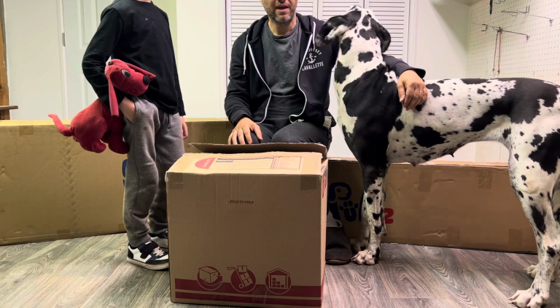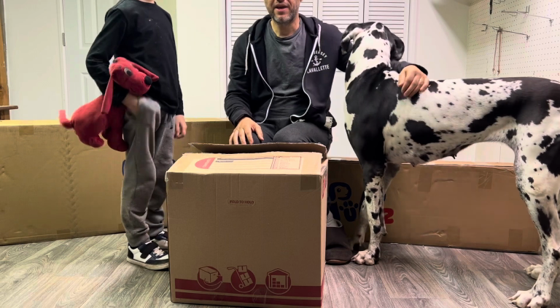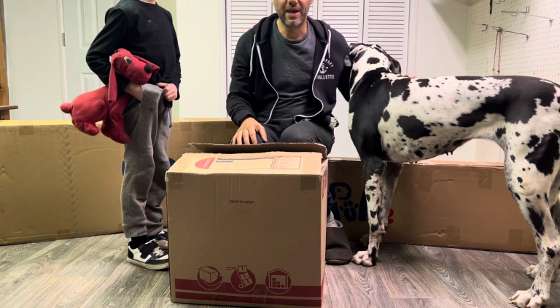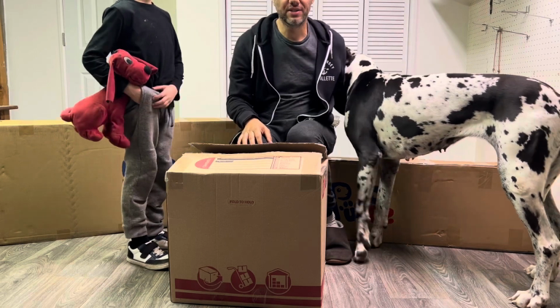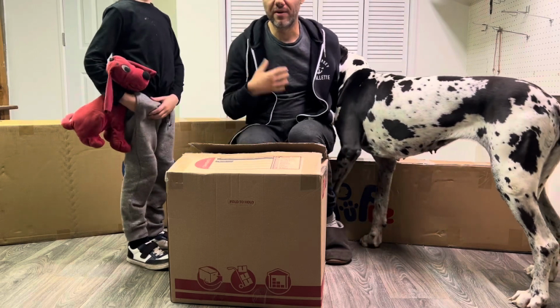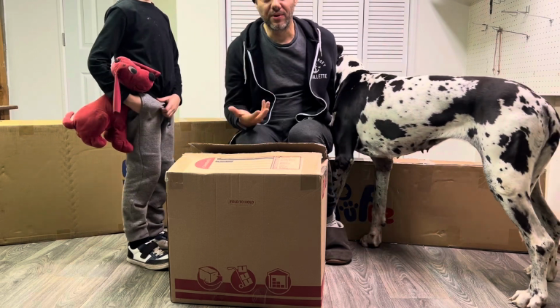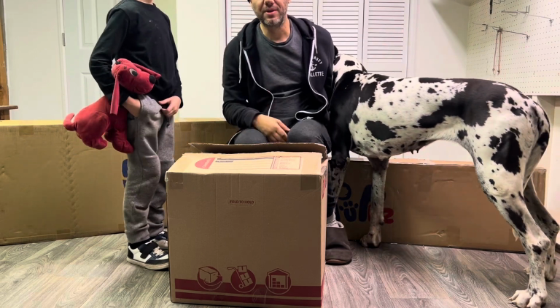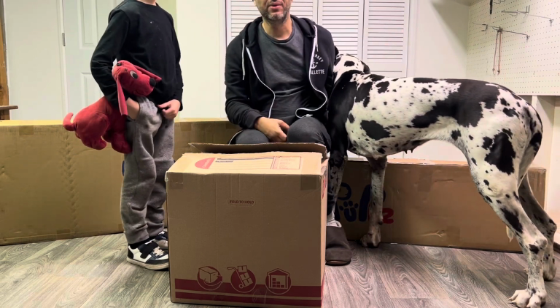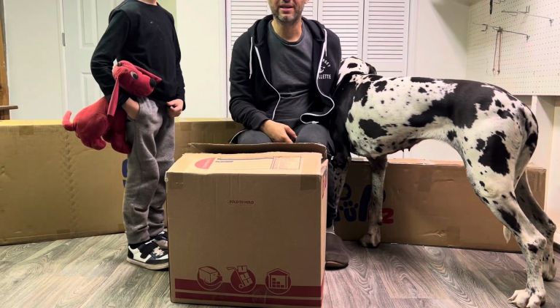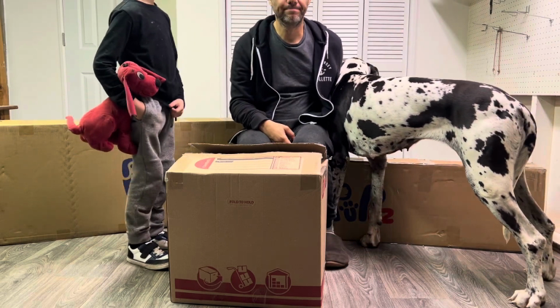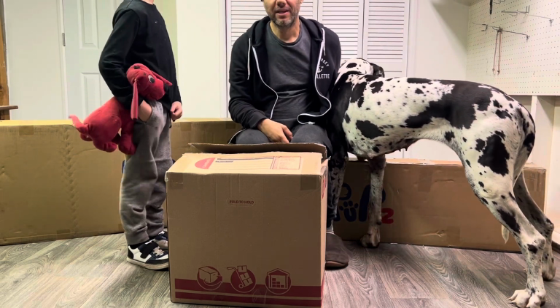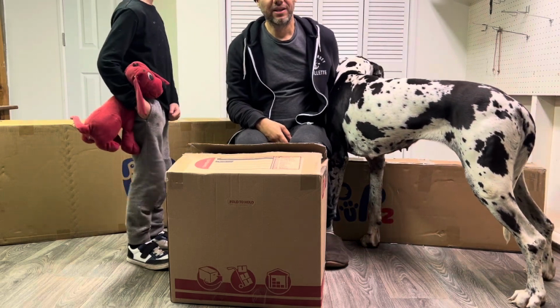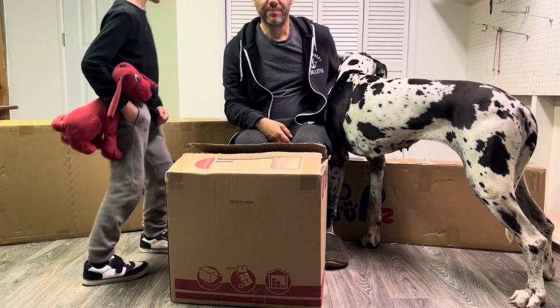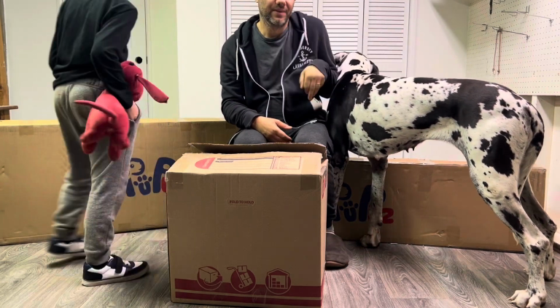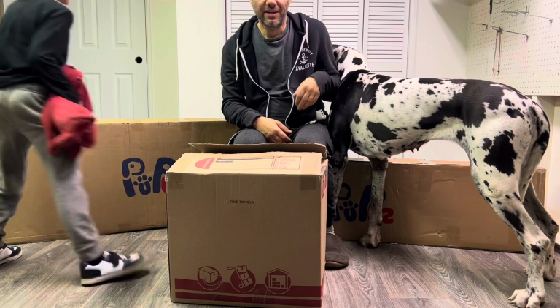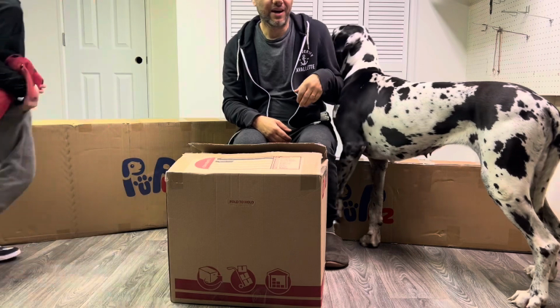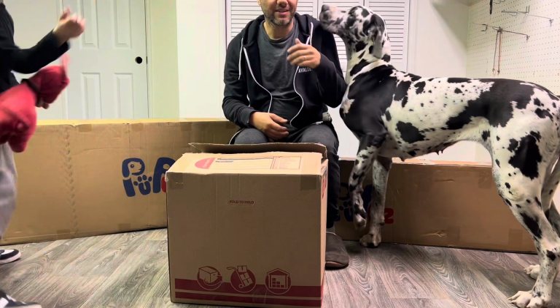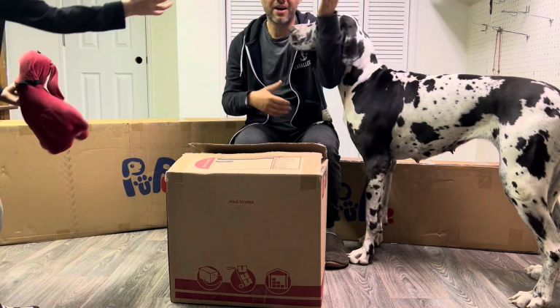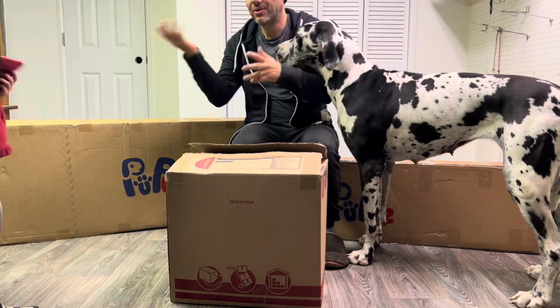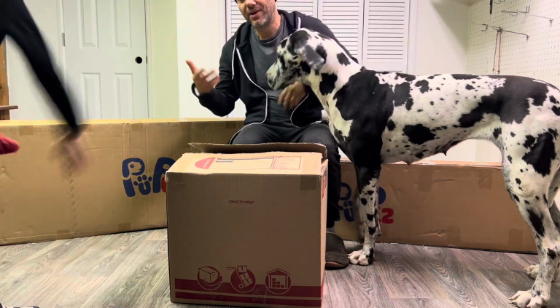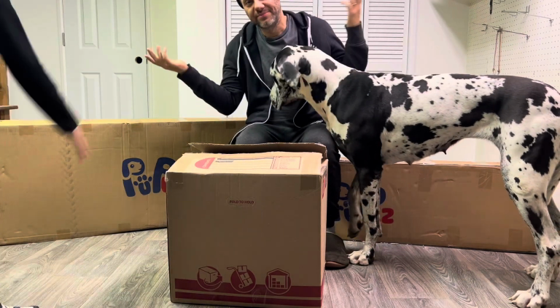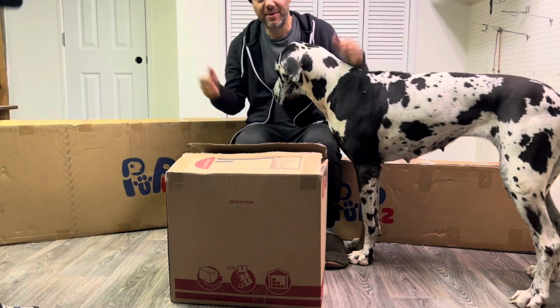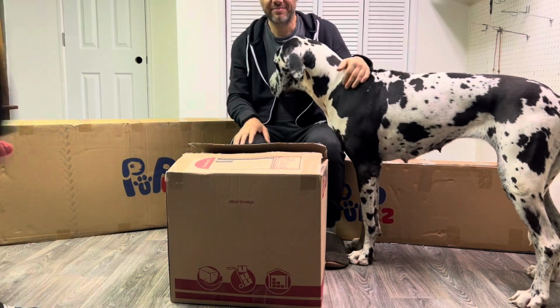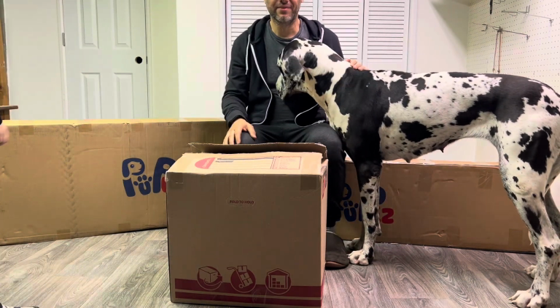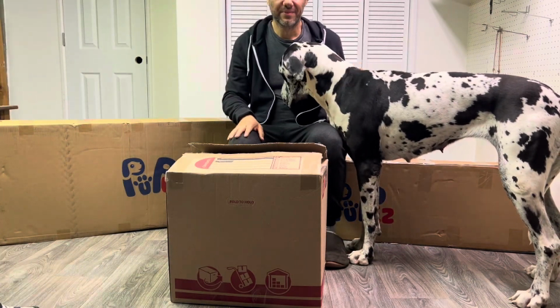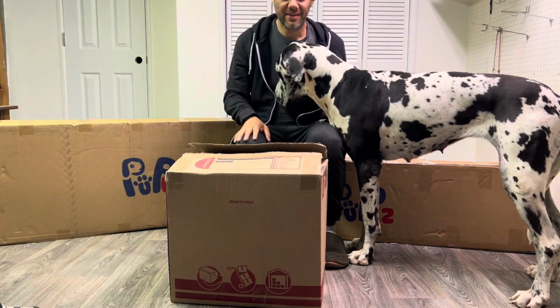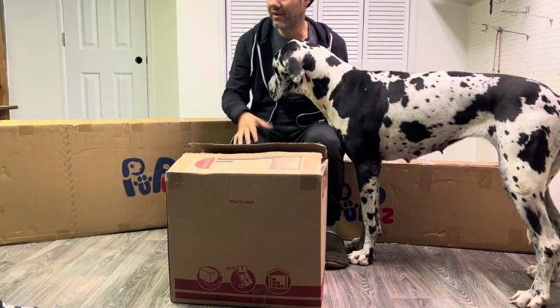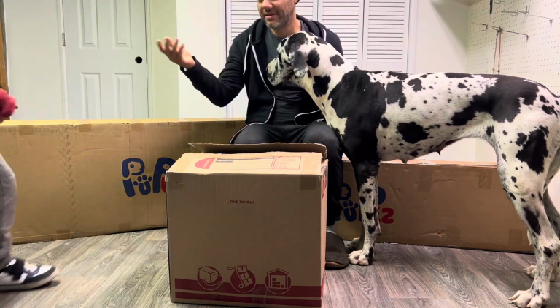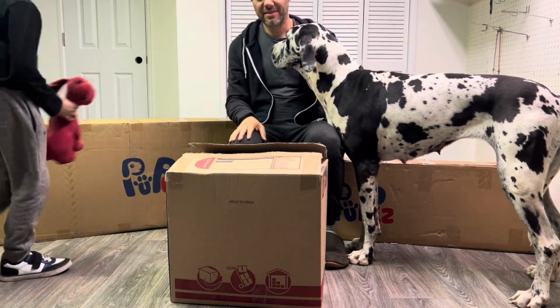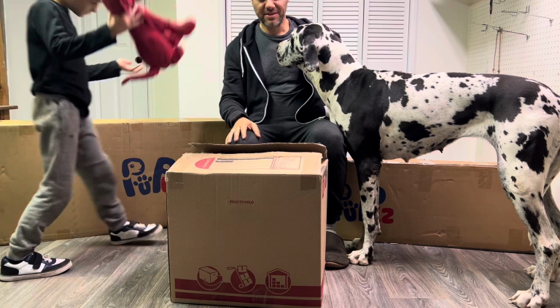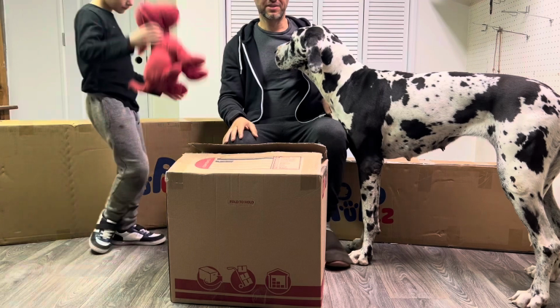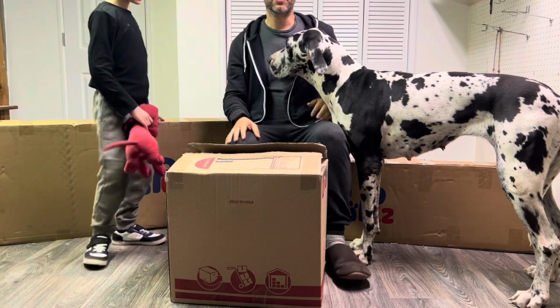Faith-based is very important to me. God and dogs, right? And family — it's everything to me.